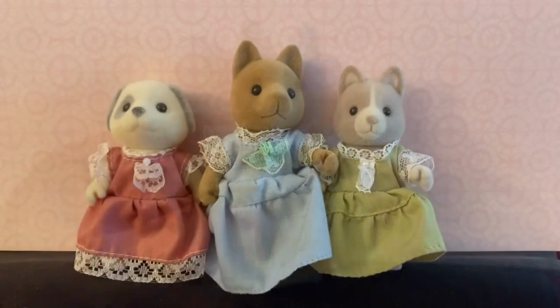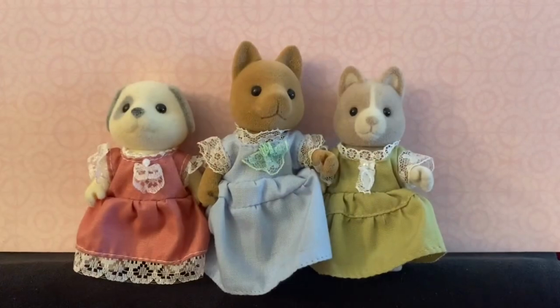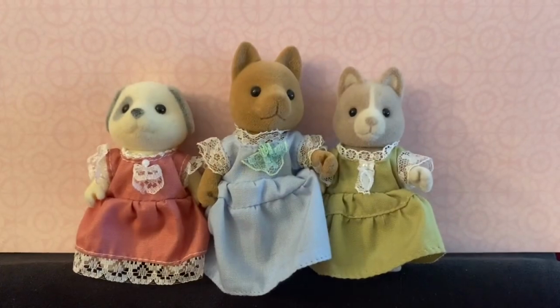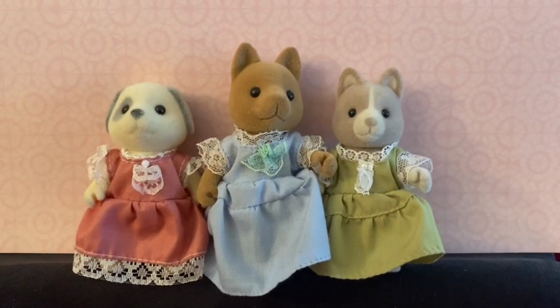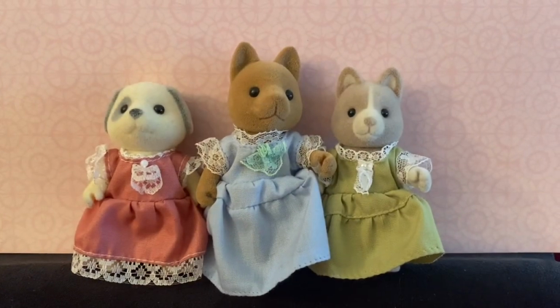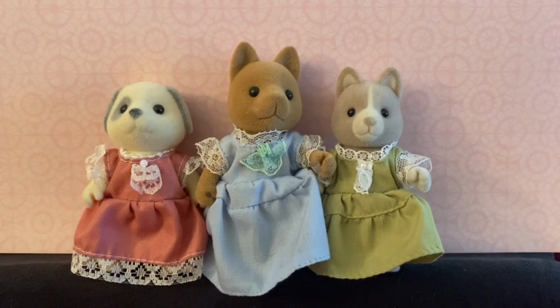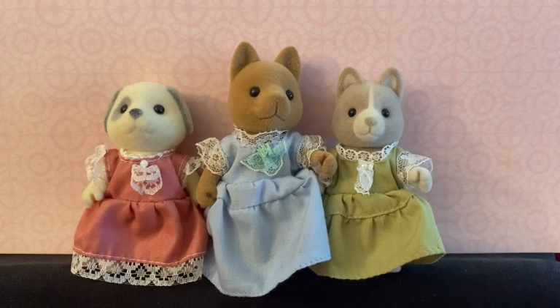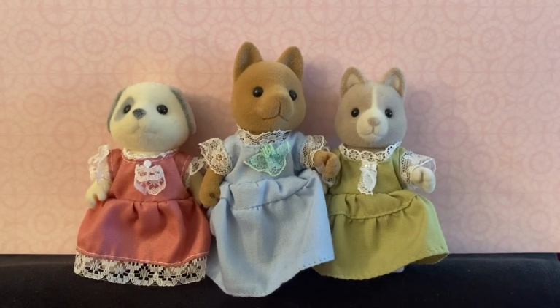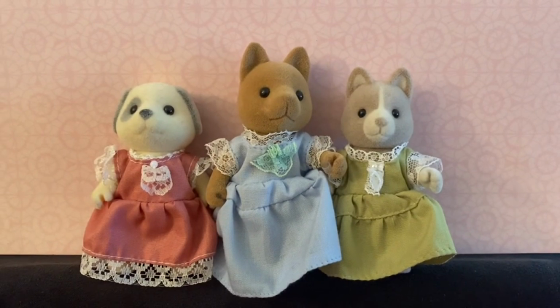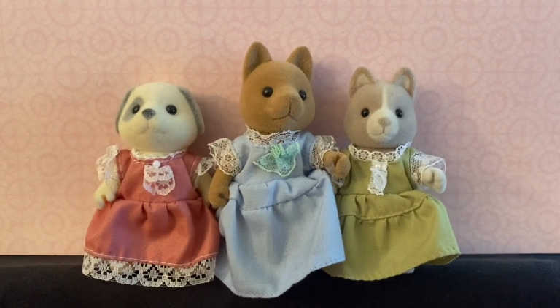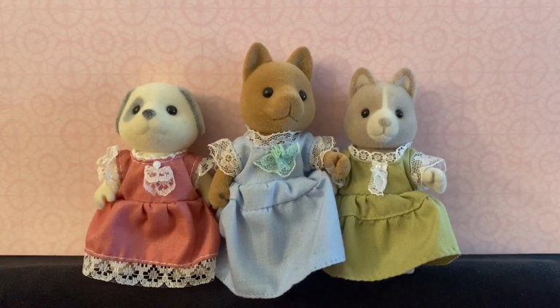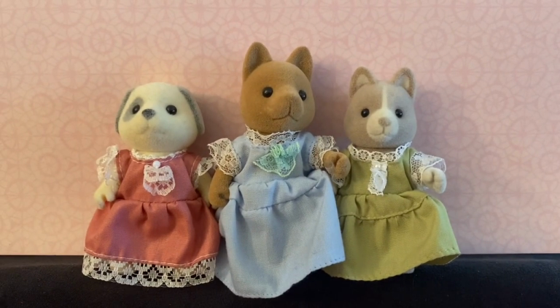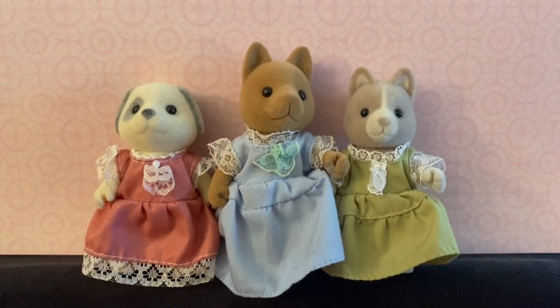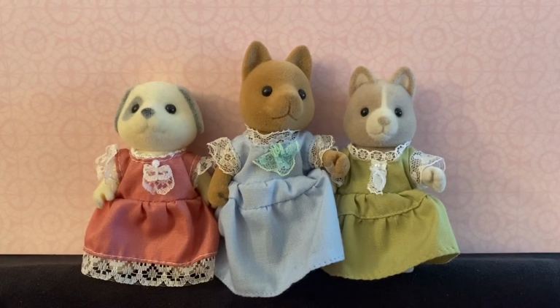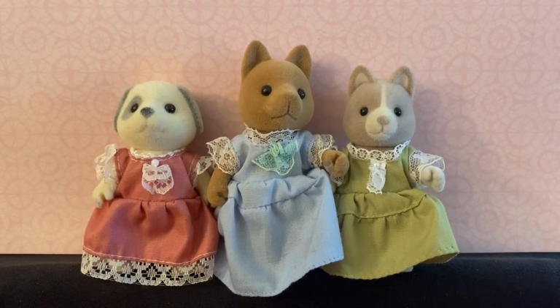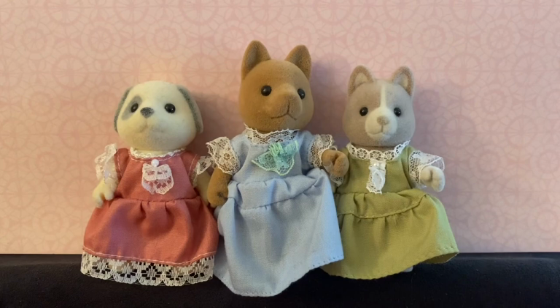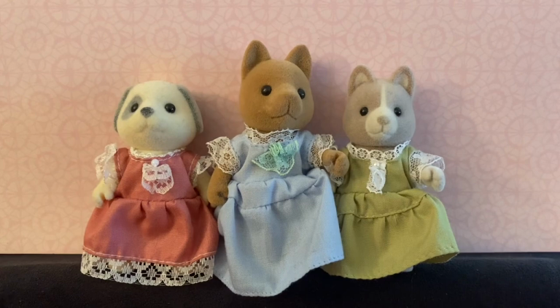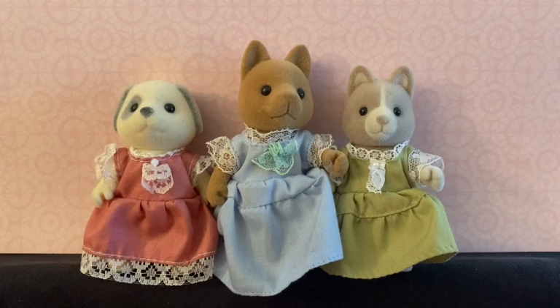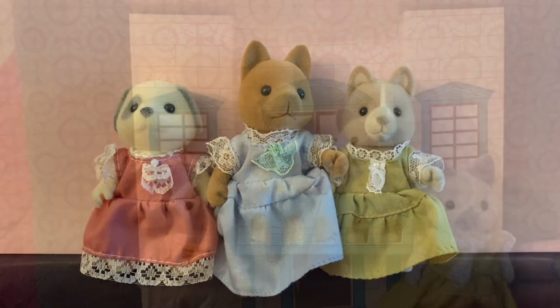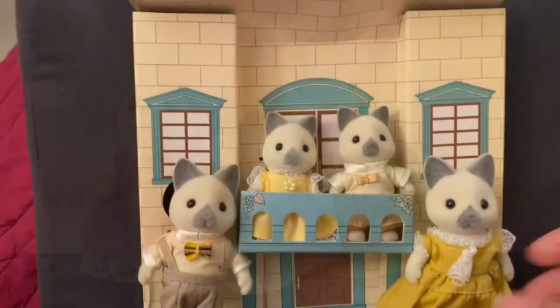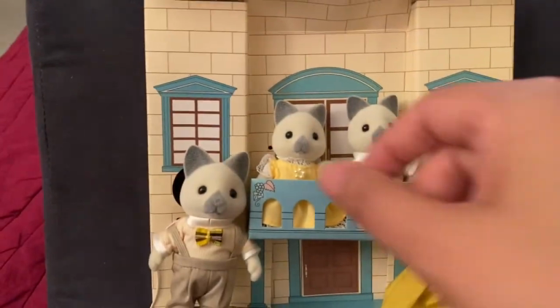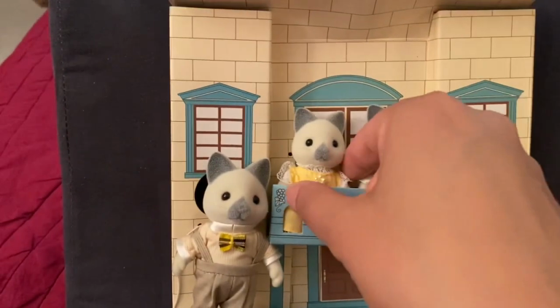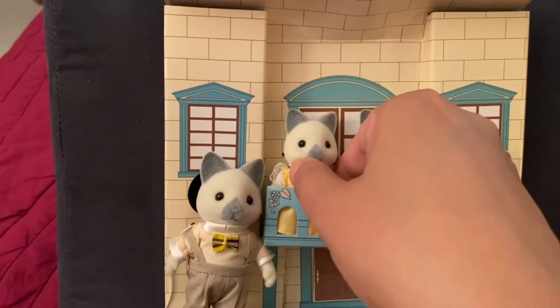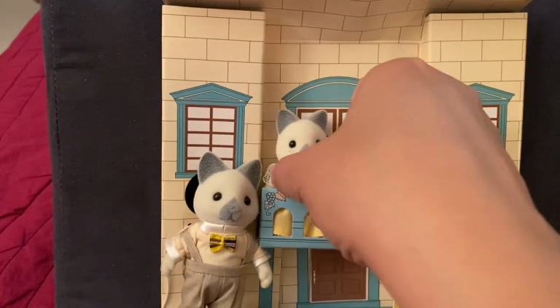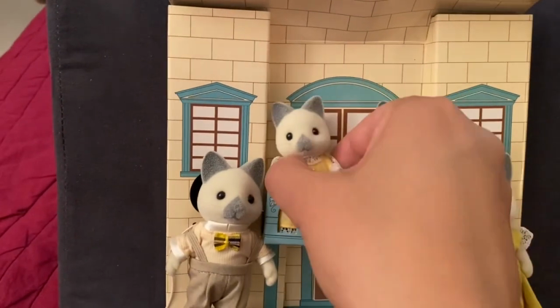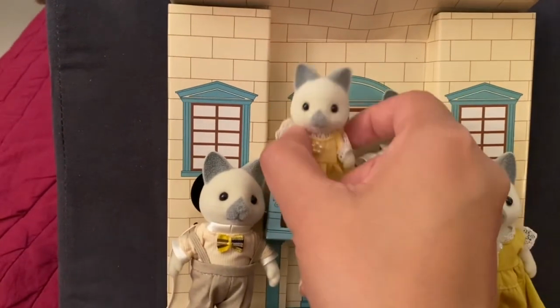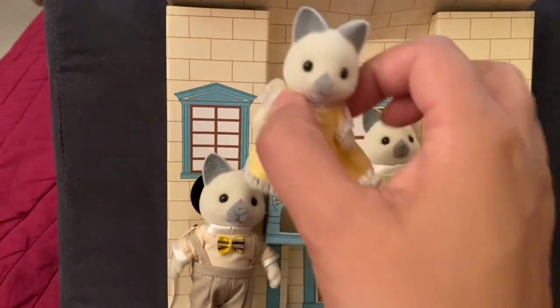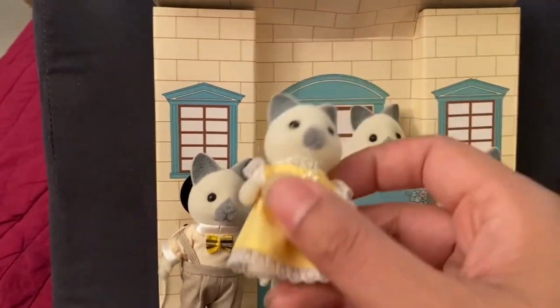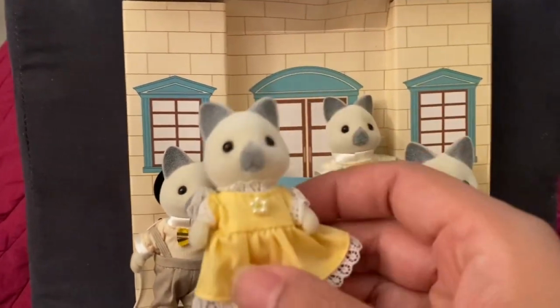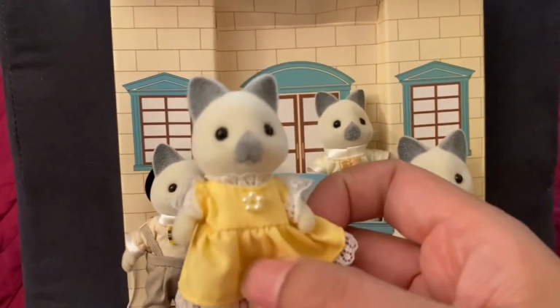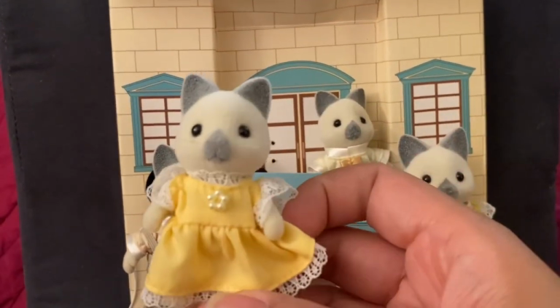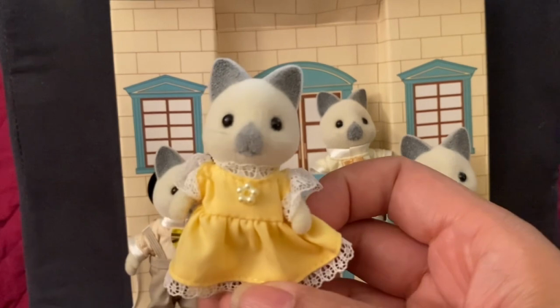You can see how the ivory dog mother dress has the added lace detail to the bottom of the skirt. The Siamese cat daughter has a lovely mini version of the dress.